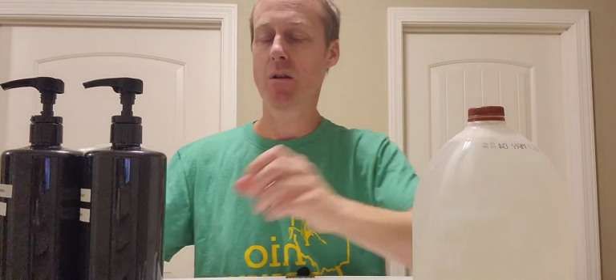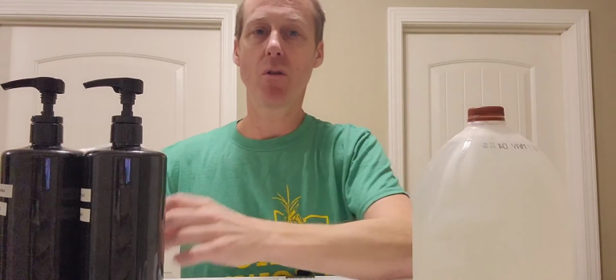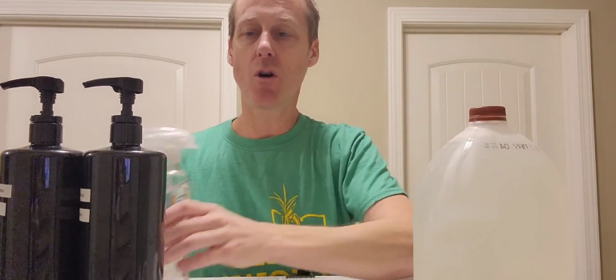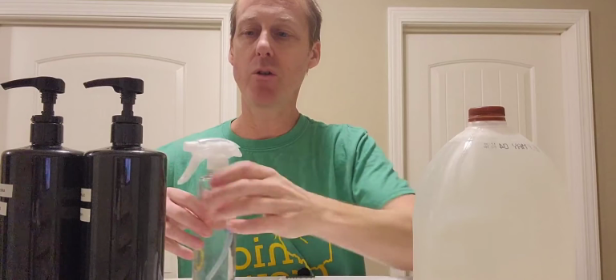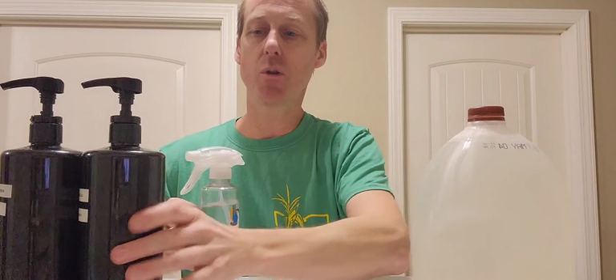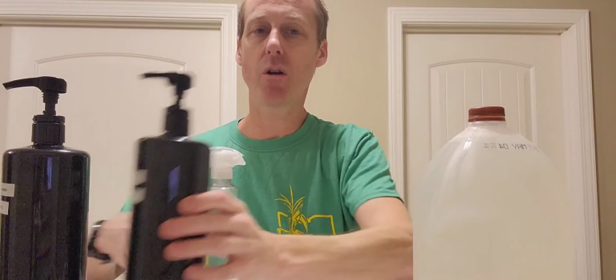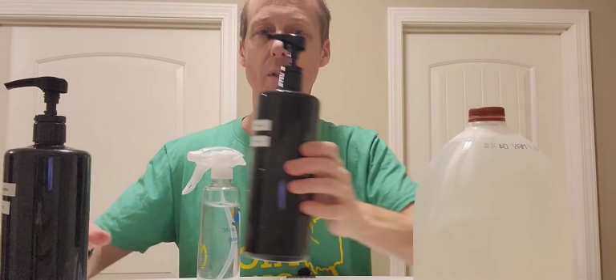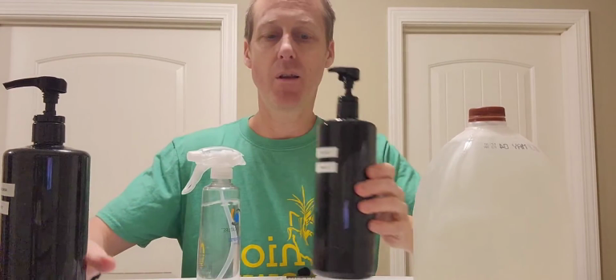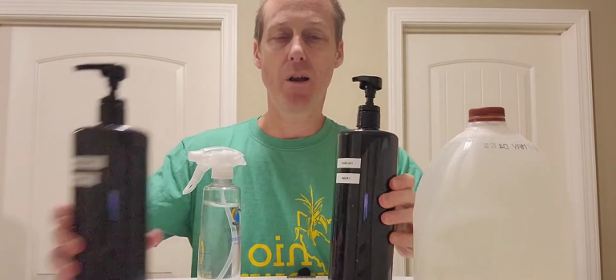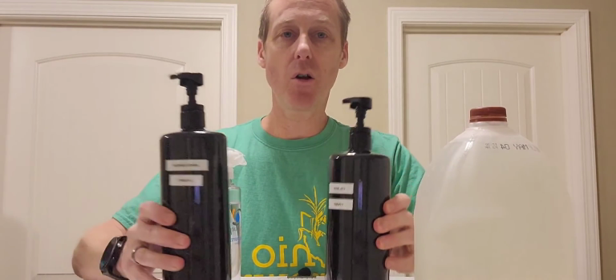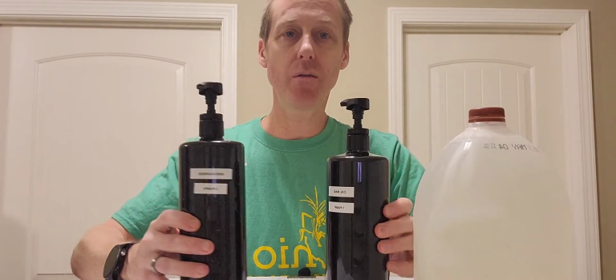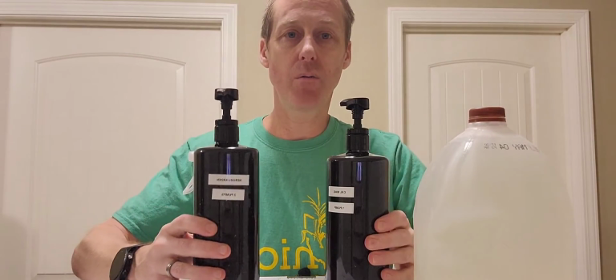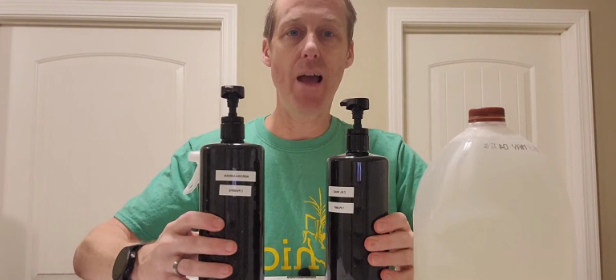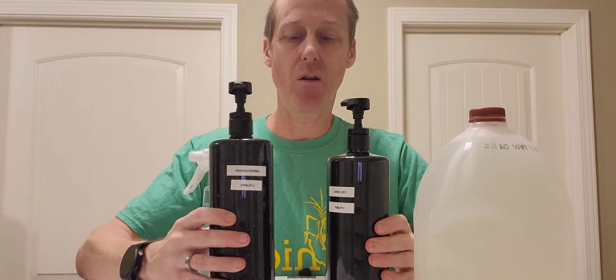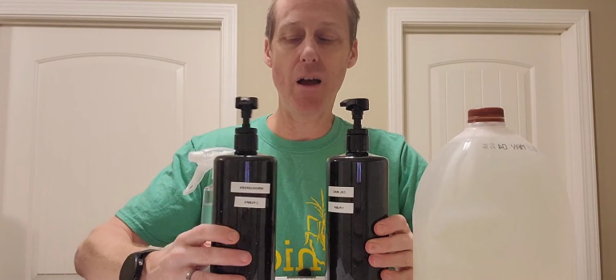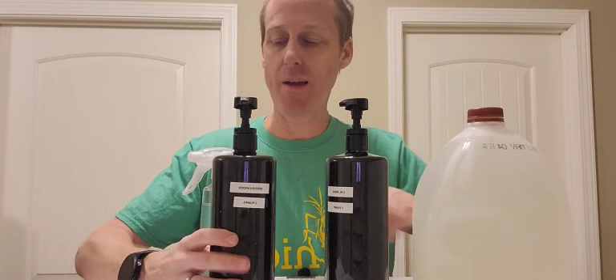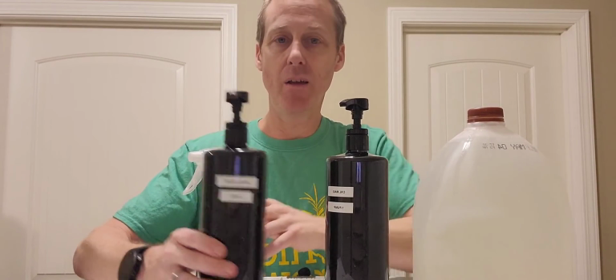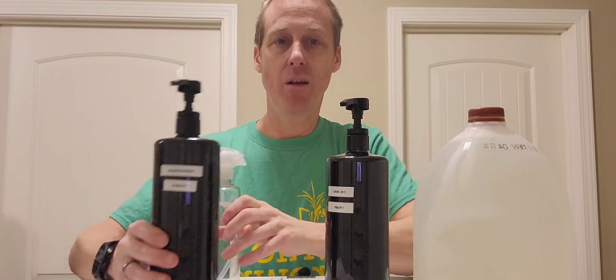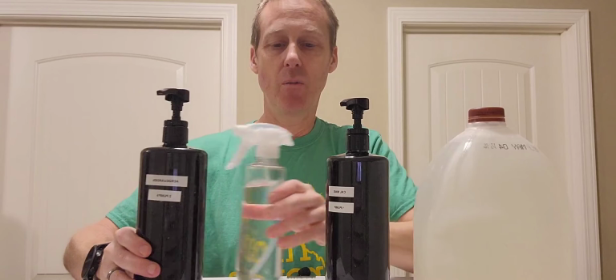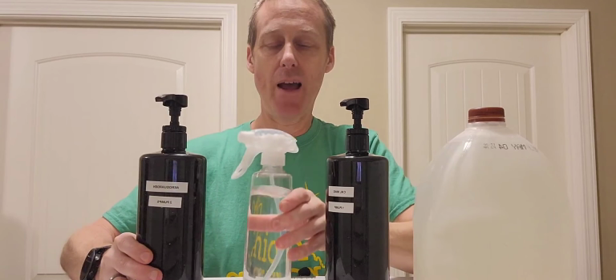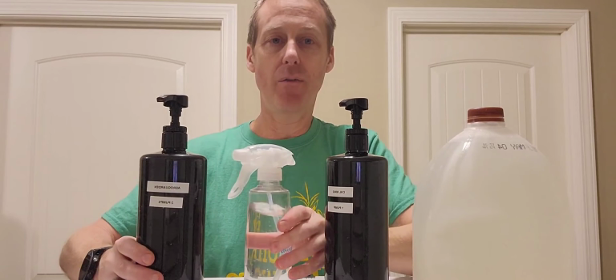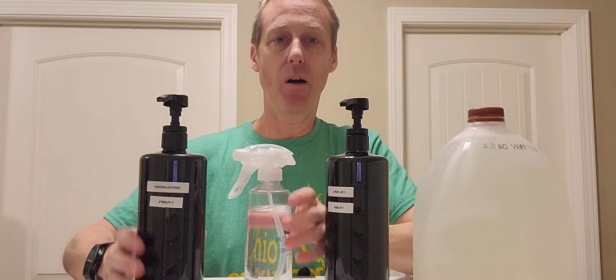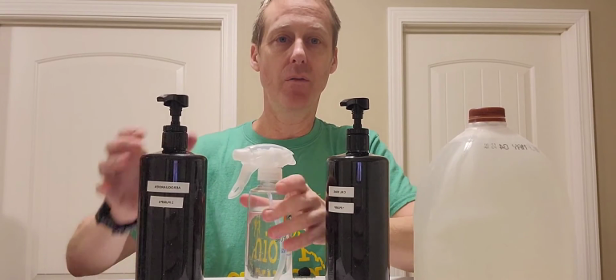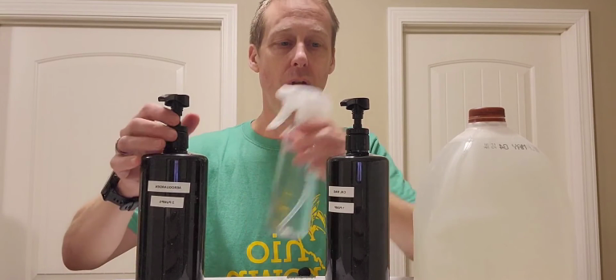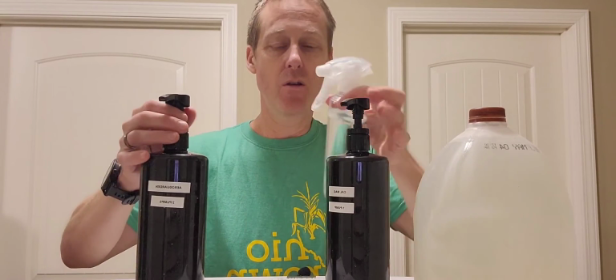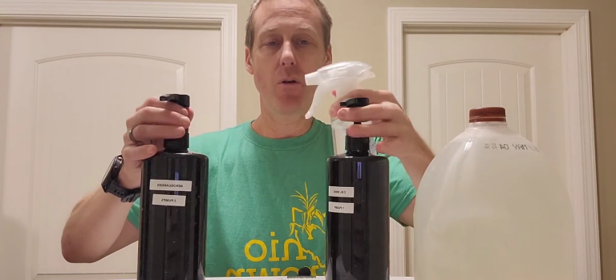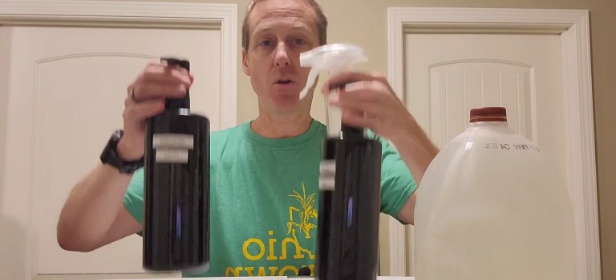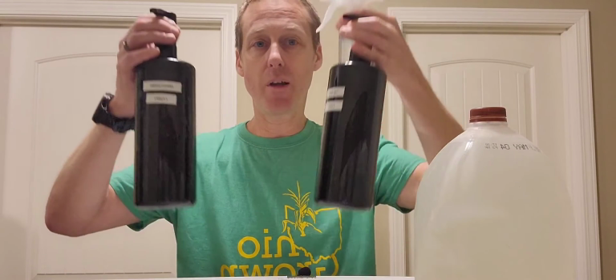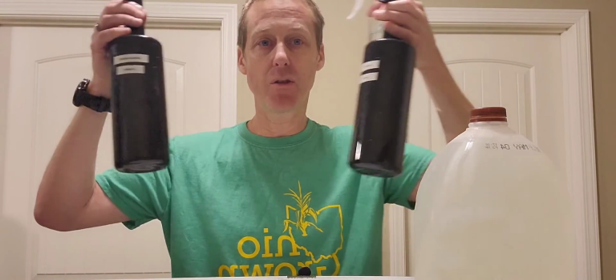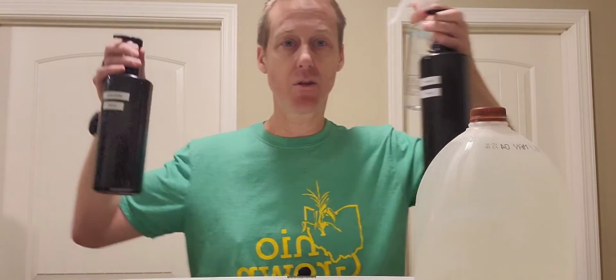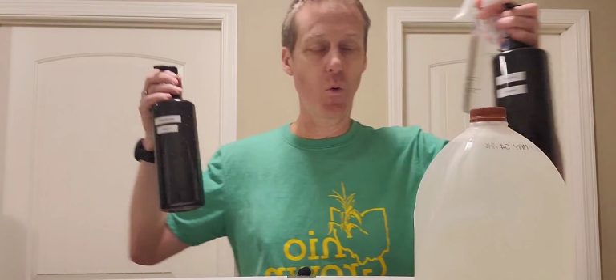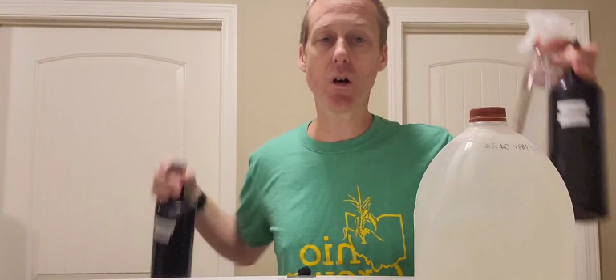So this is all we use. We started with Aragard, we added our CowMeg, then we added our Fon. That's all that goes in this one jug.